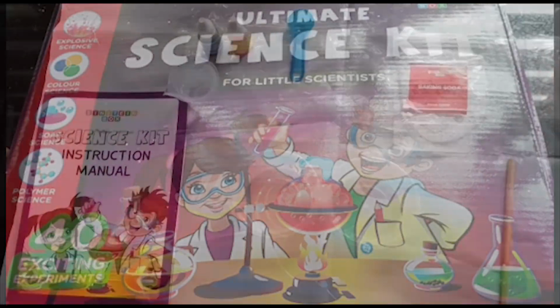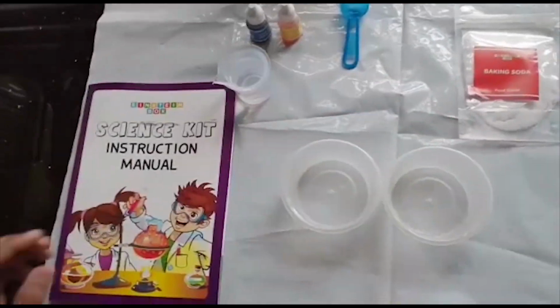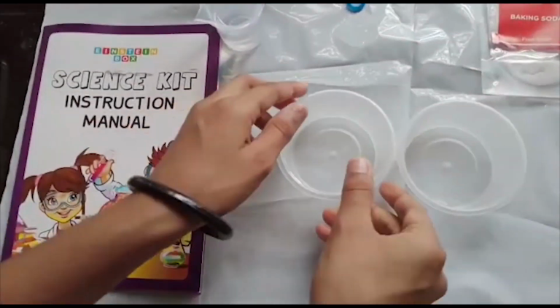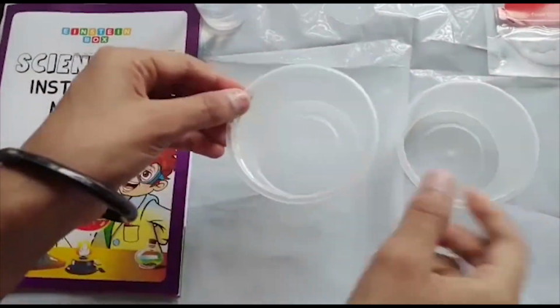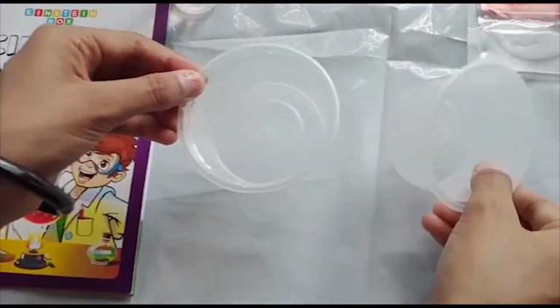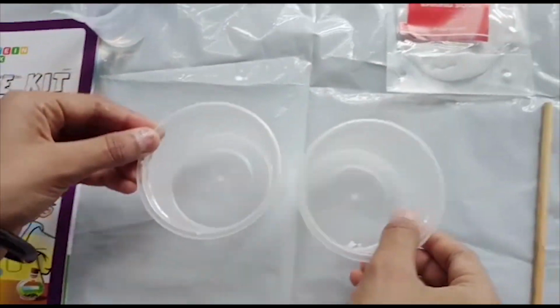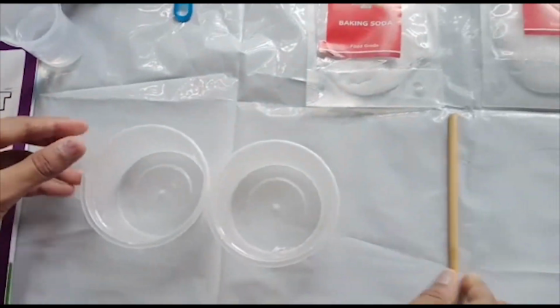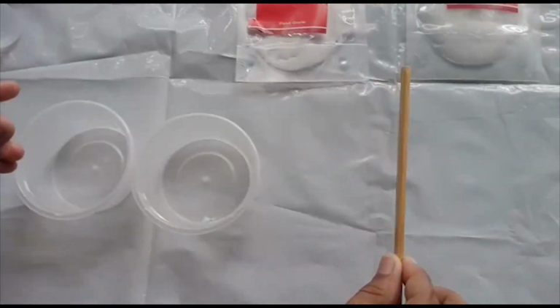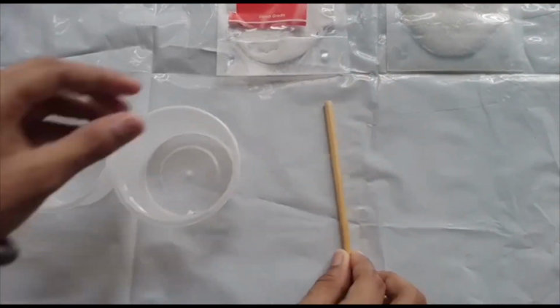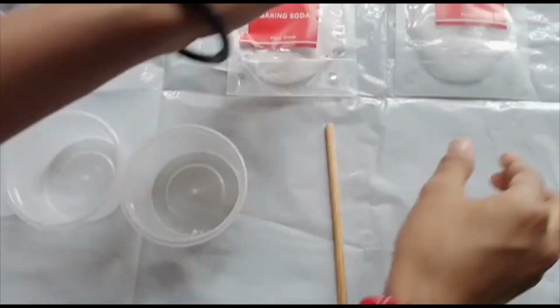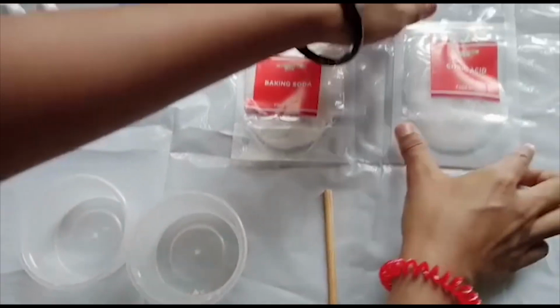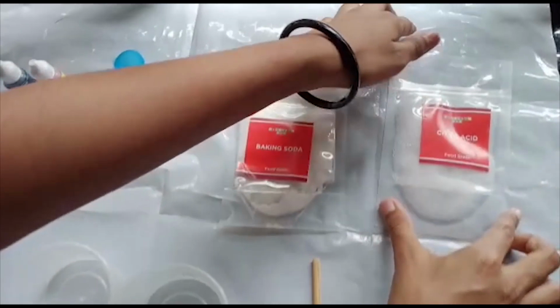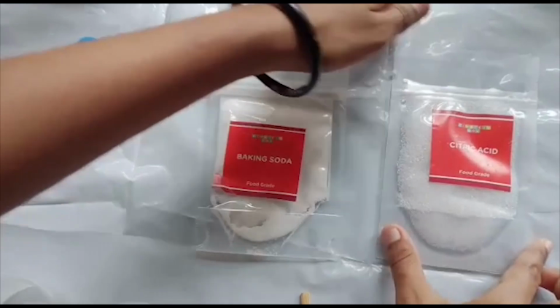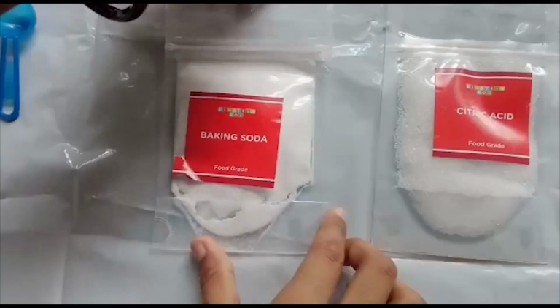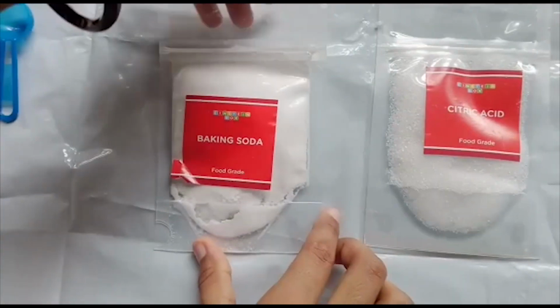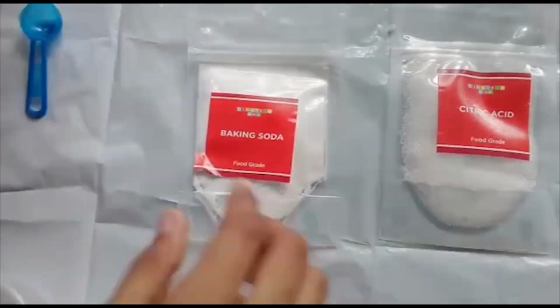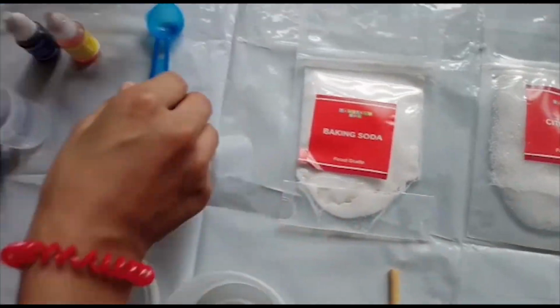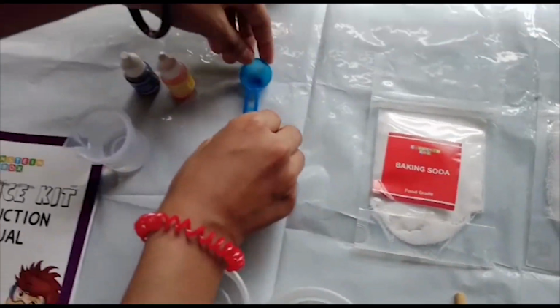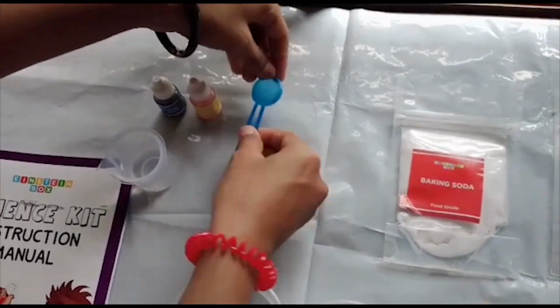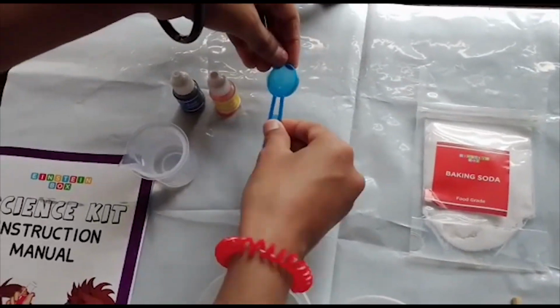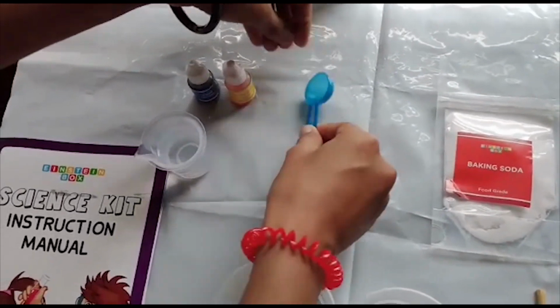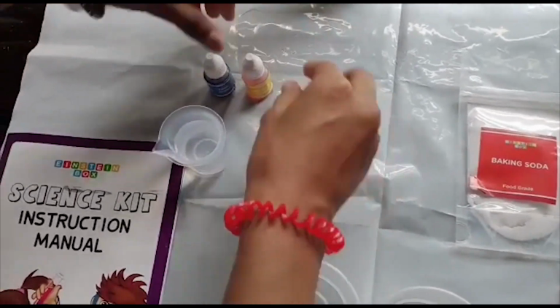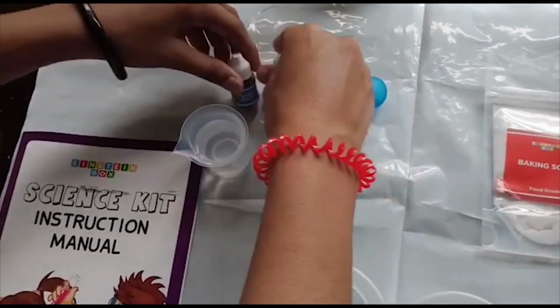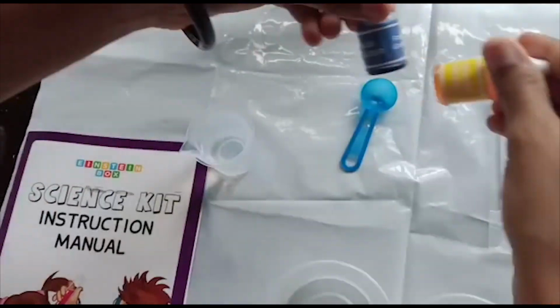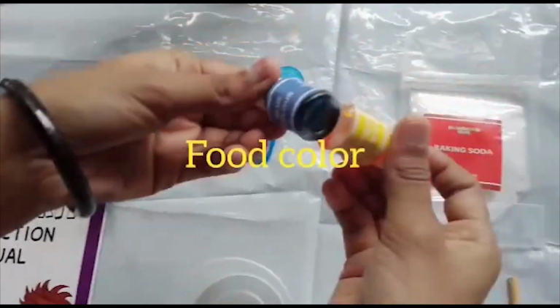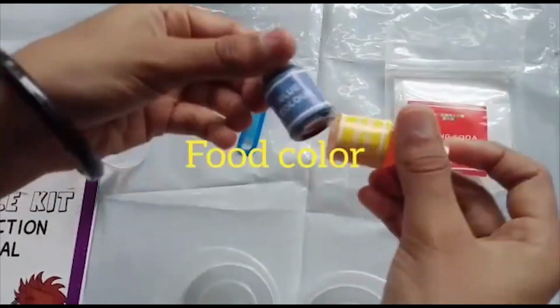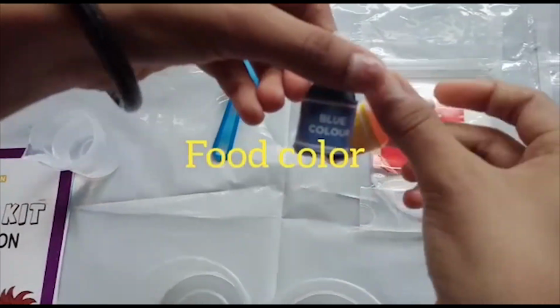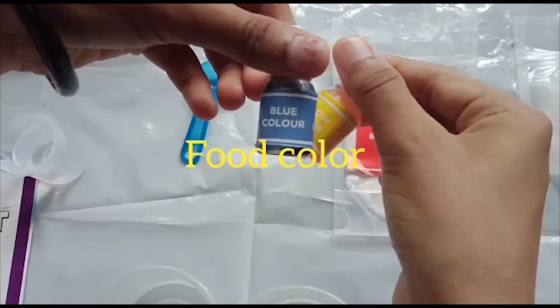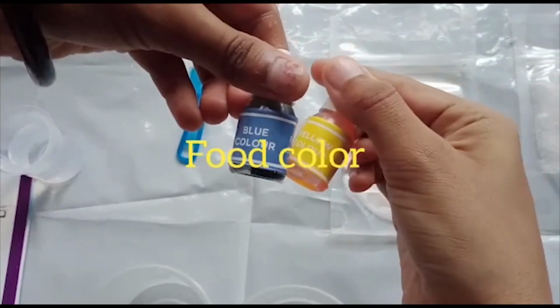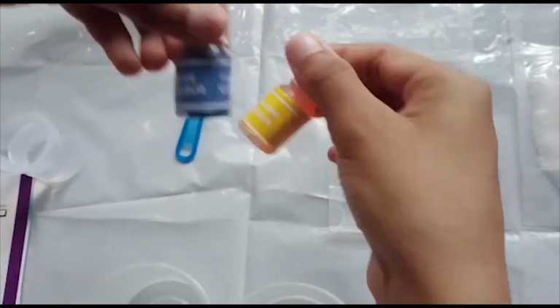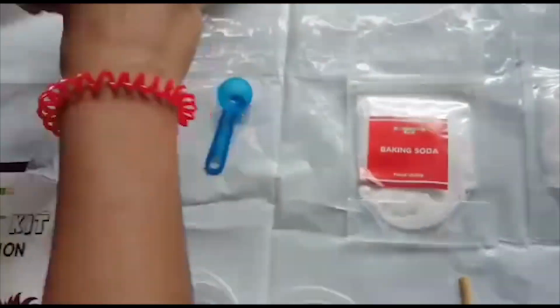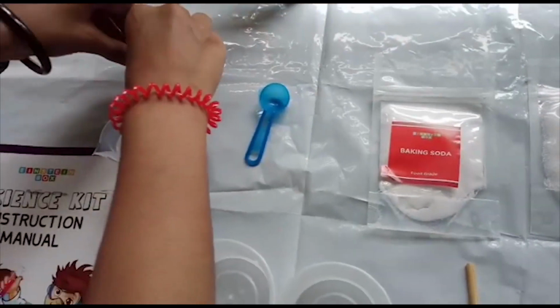Items required: 2 cups, stirring stick, citric acid, baking soda, 1 scoop, food color, measuring cylinder, and water.